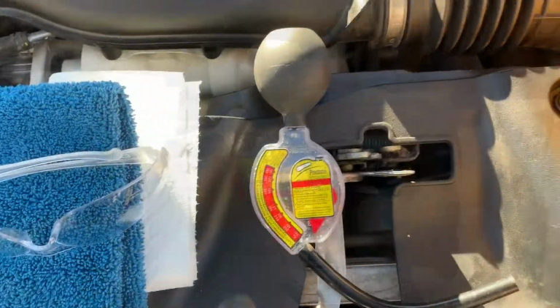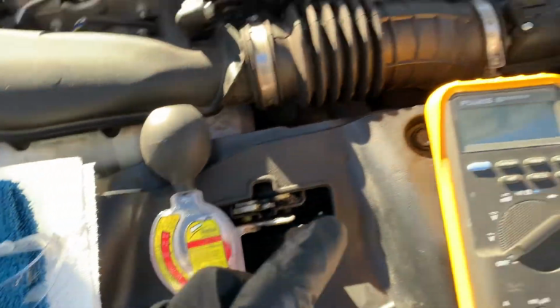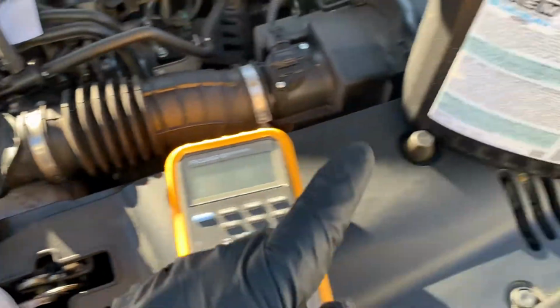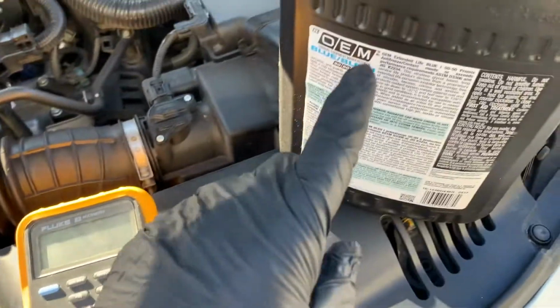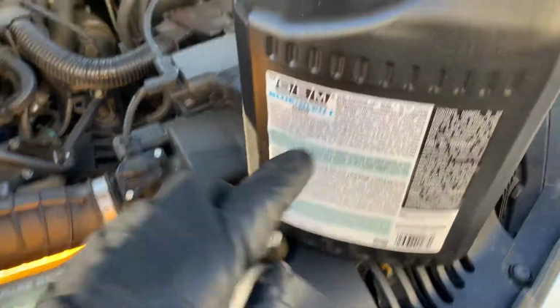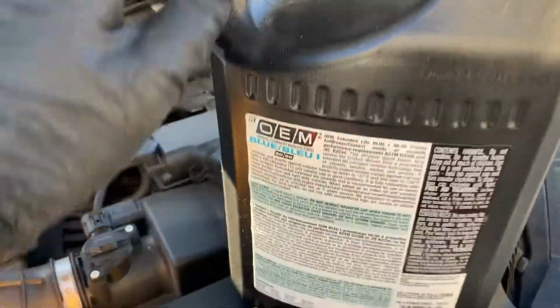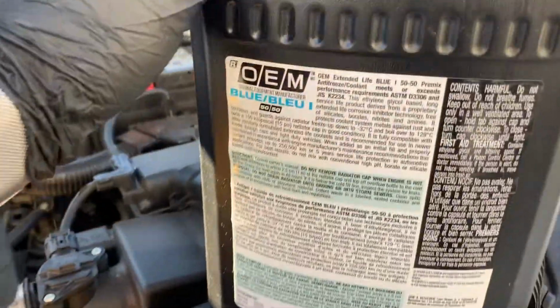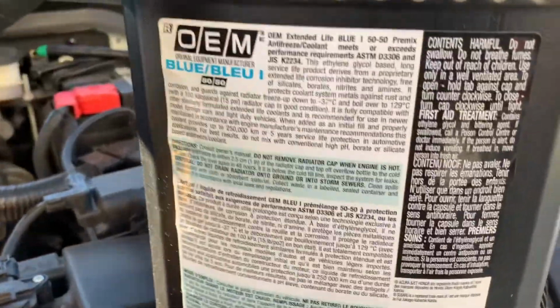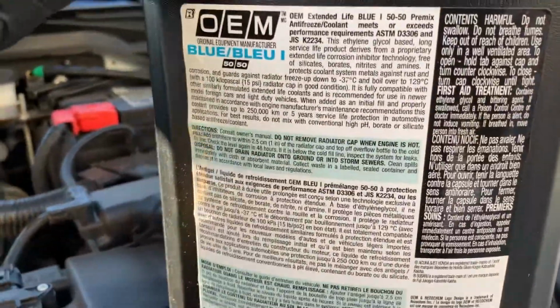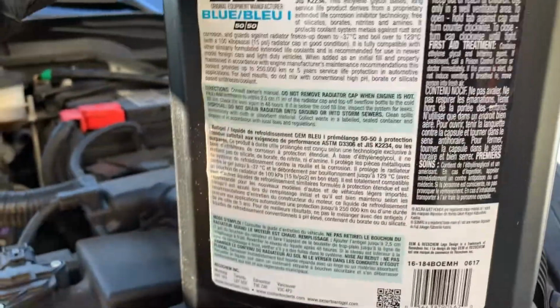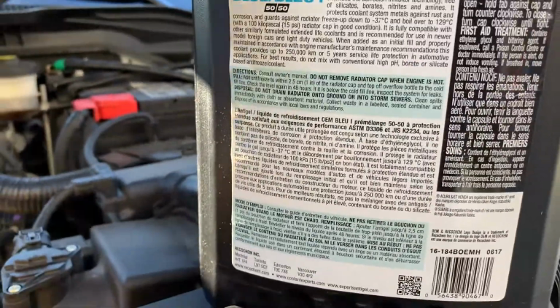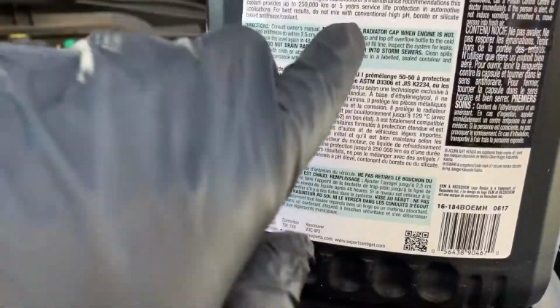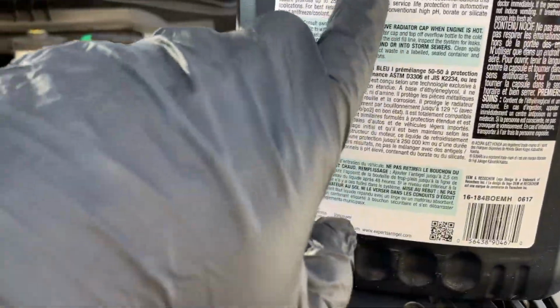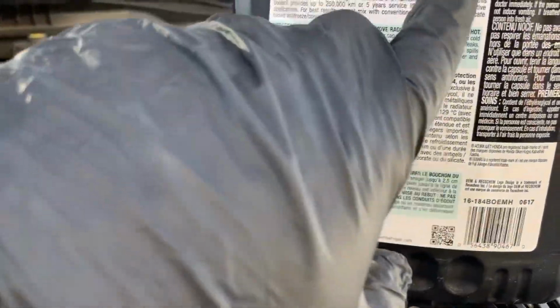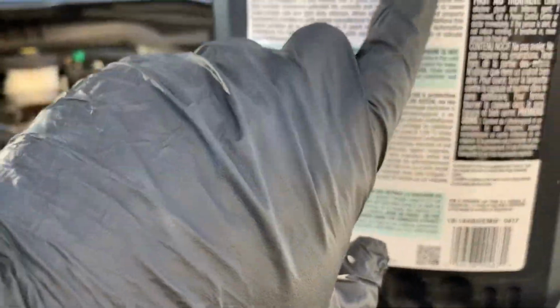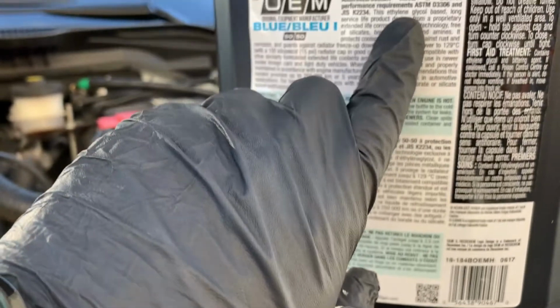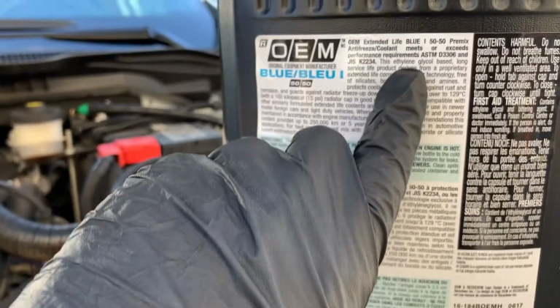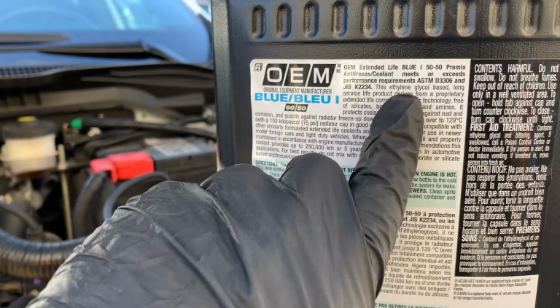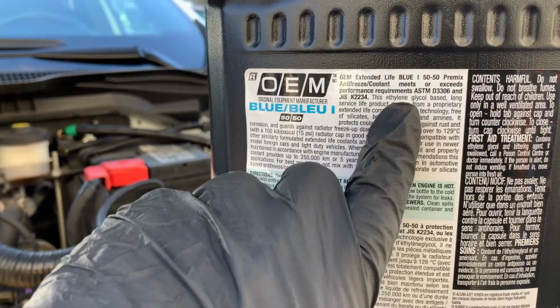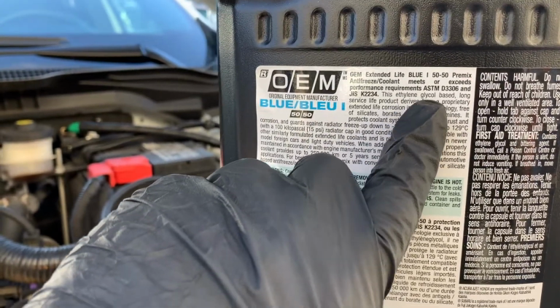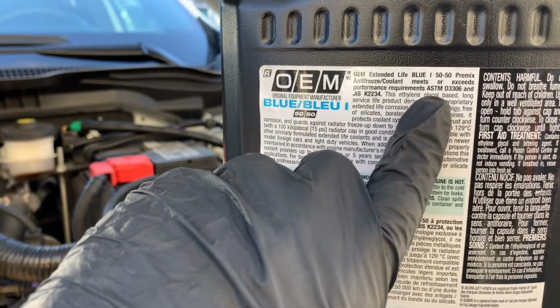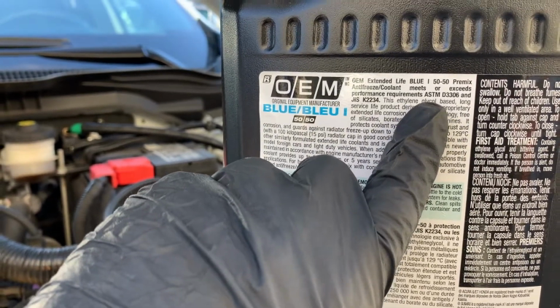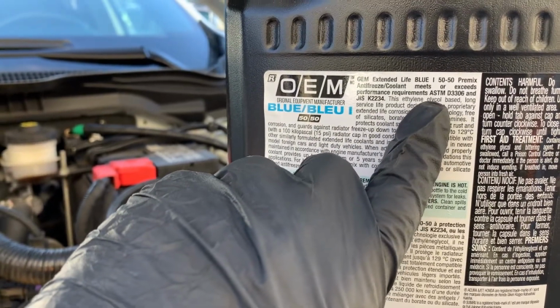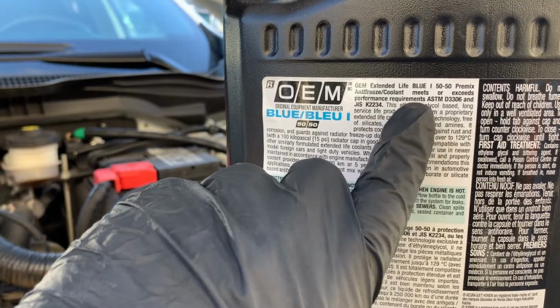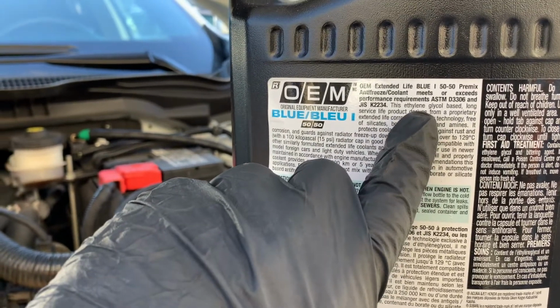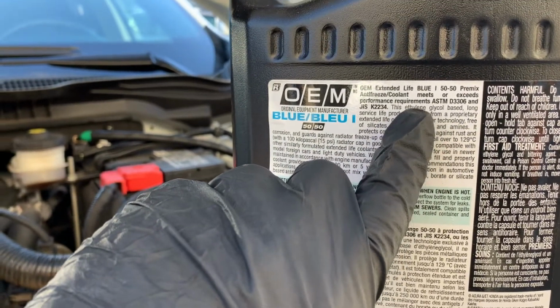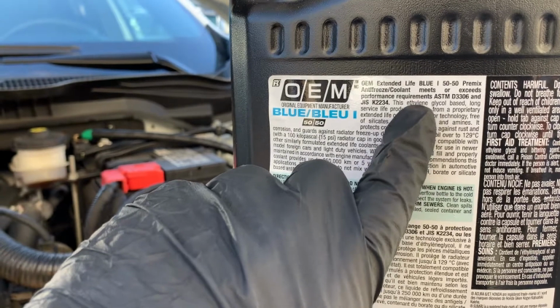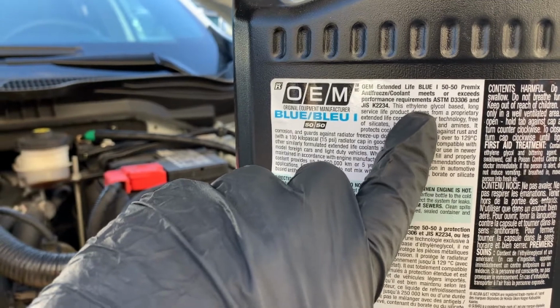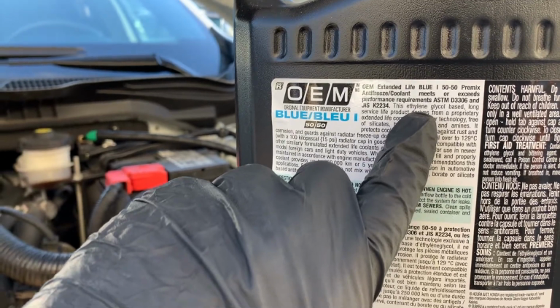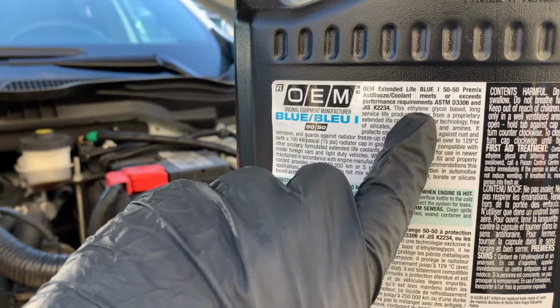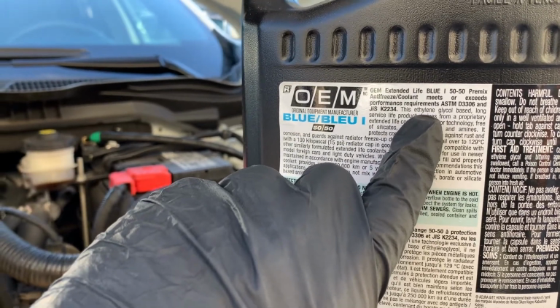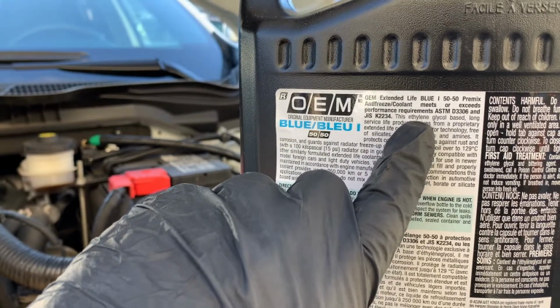If your antifreeze is propylene glycol-based, such as red or pink, then consider purchasing a refractometer for this test. If you're not sure whether you have ethylene or propylene glycol, just consult your owner's manual or call the dealership.